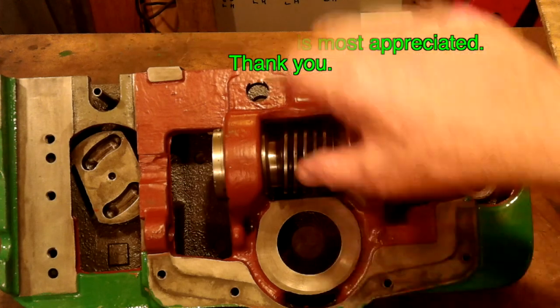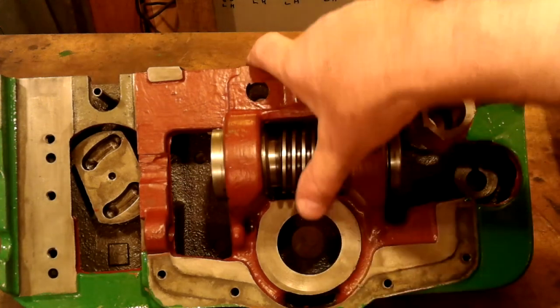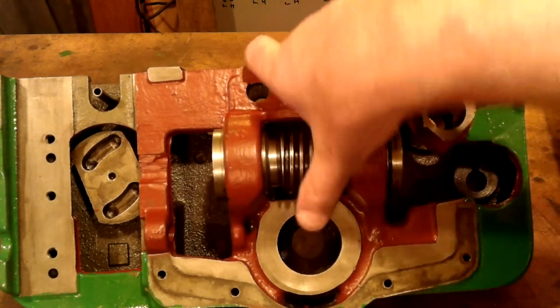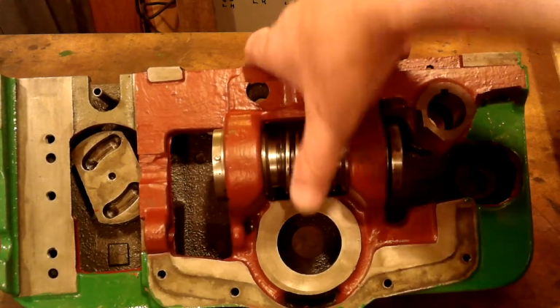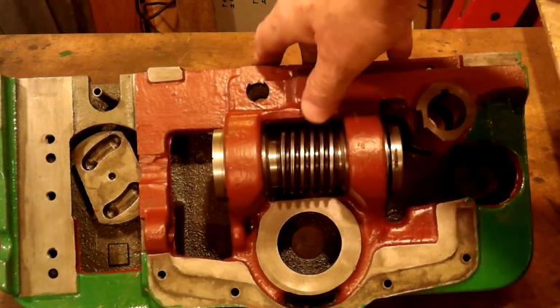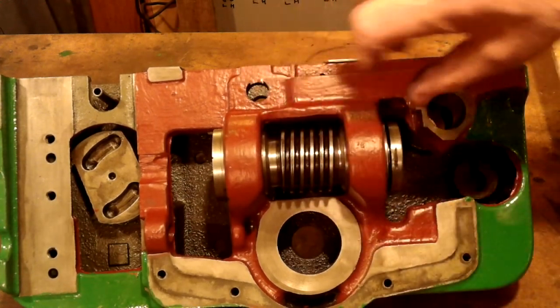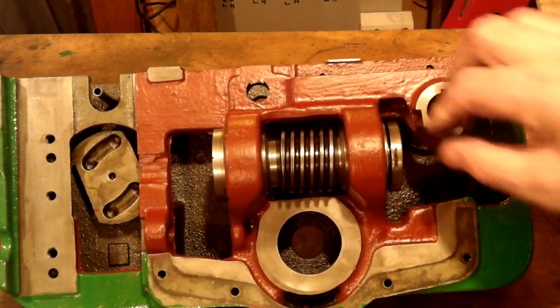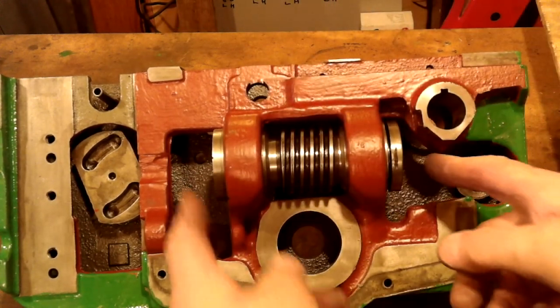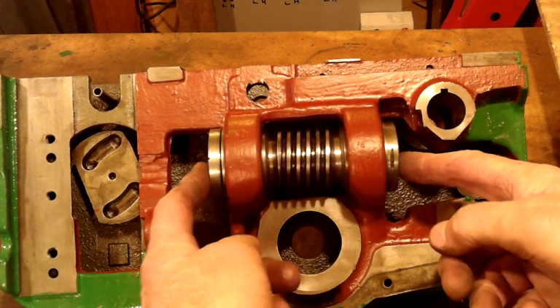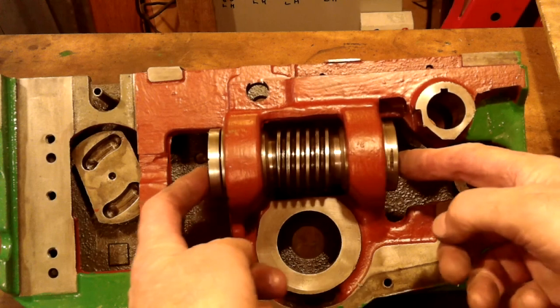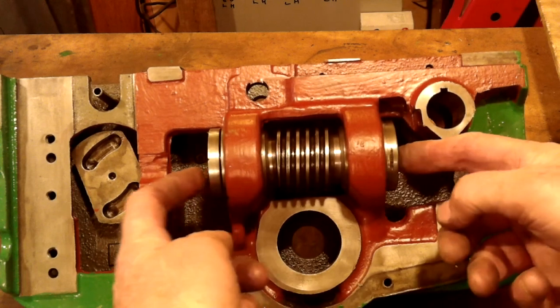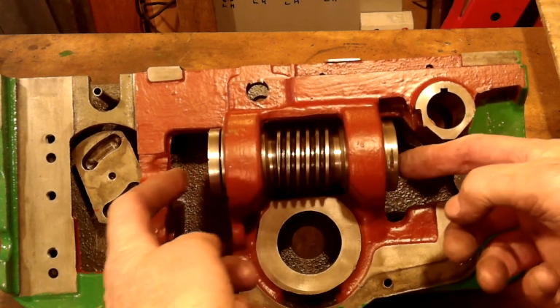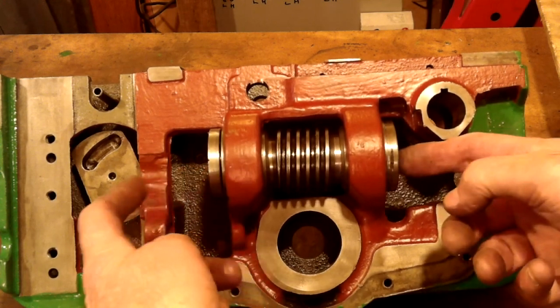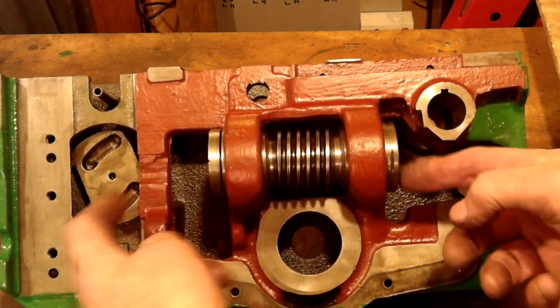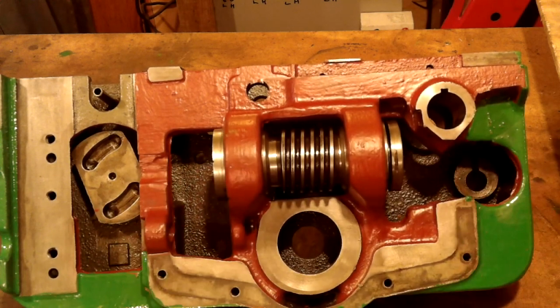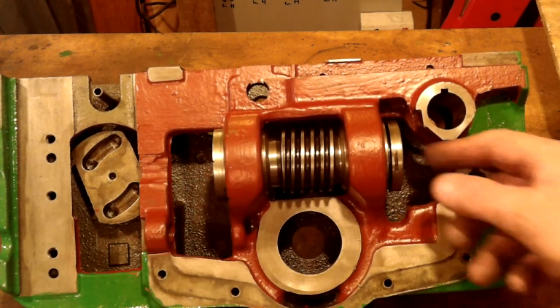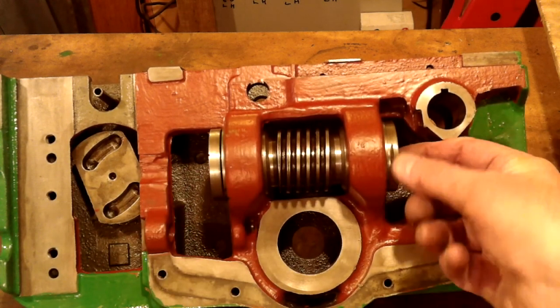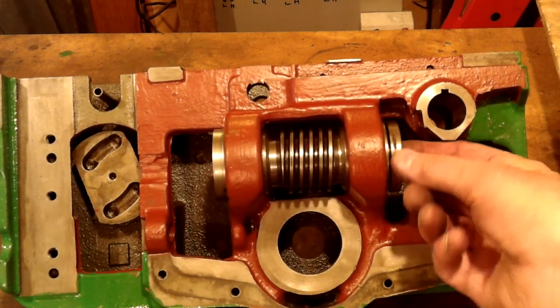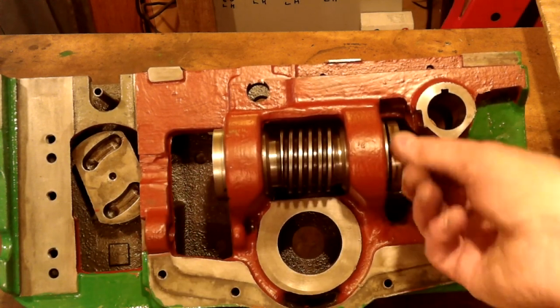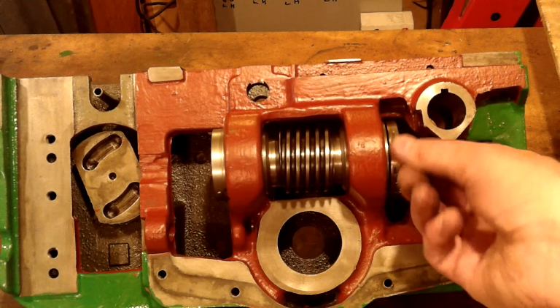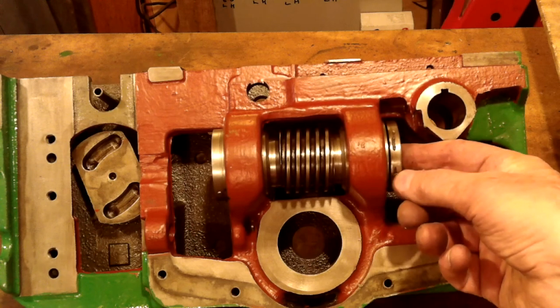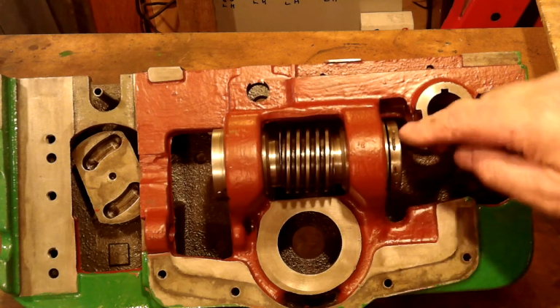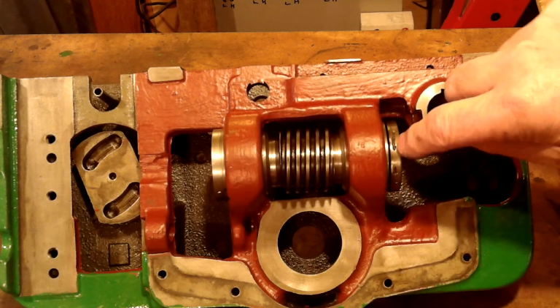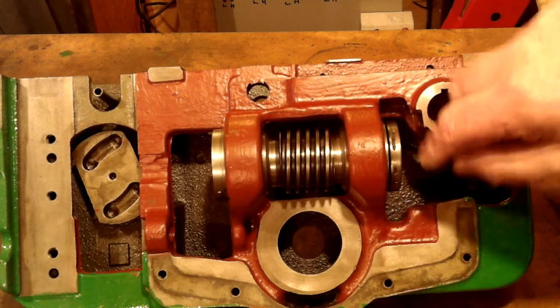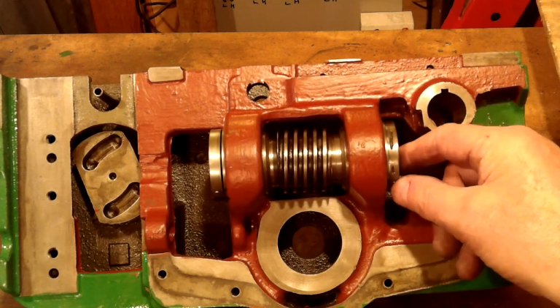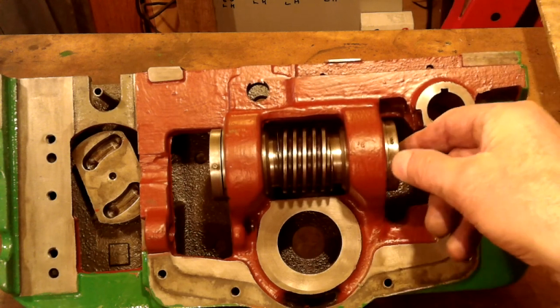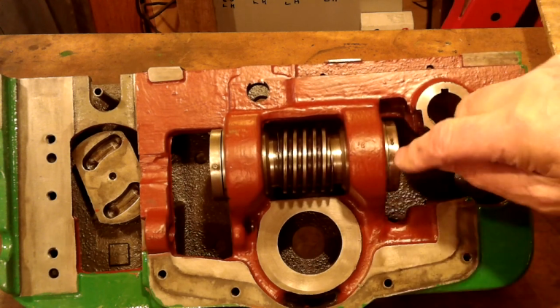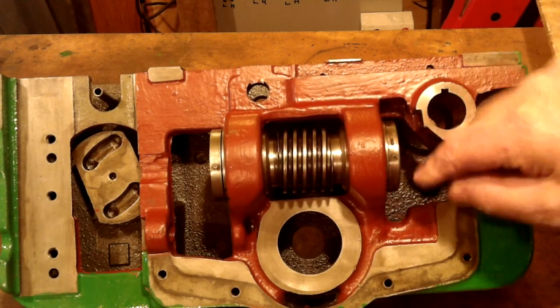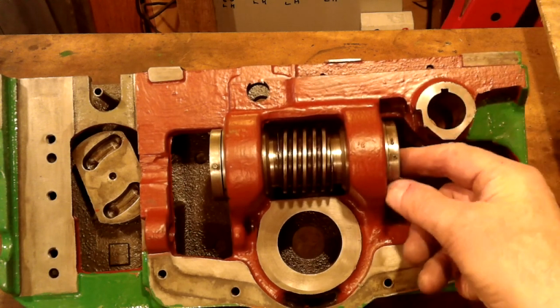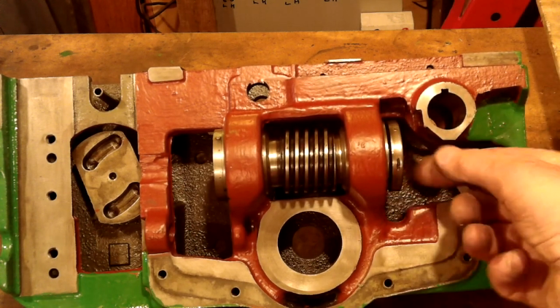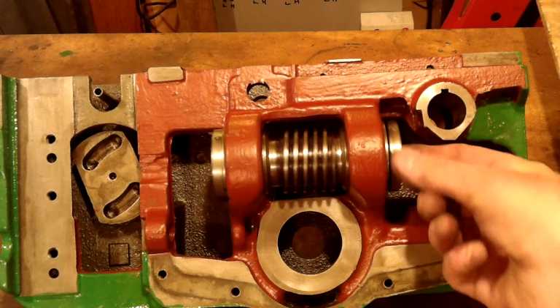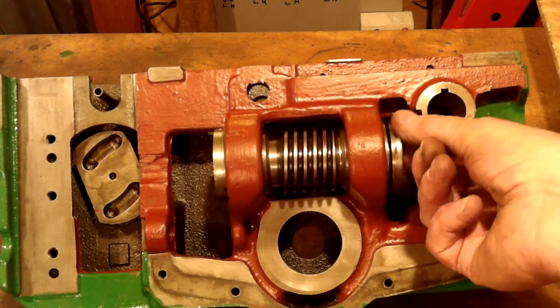There are three ways of sorting this problem. One, replace the worn items with new ones. Two, remove the setting pins, adjust the end play and drill new pin holes. Three, make shims. No prizes for guessing what I chose to do.